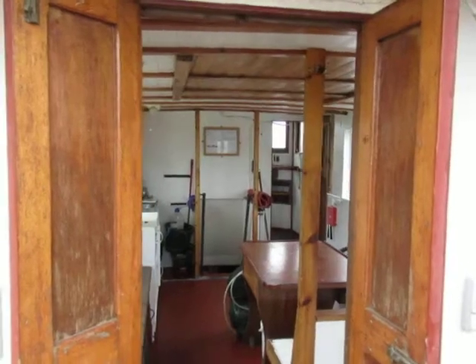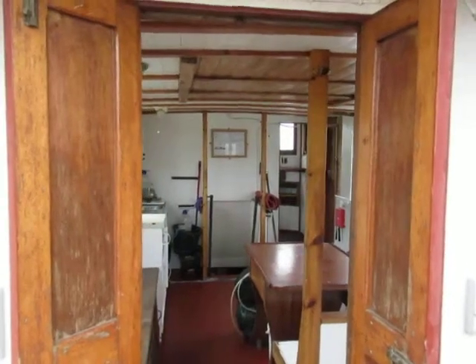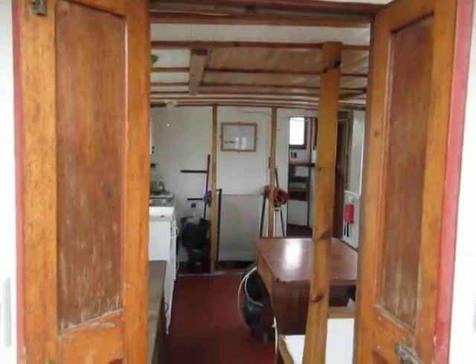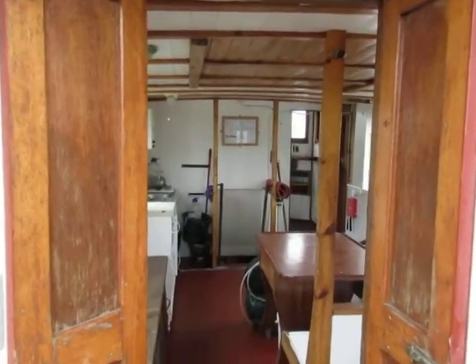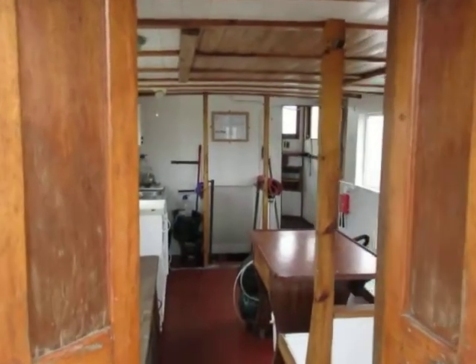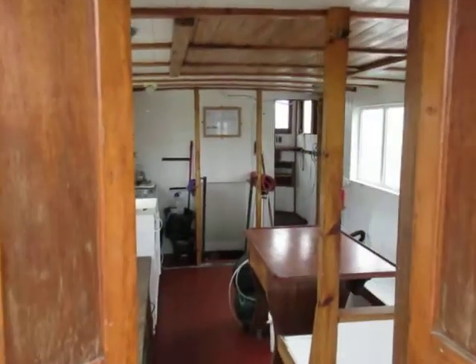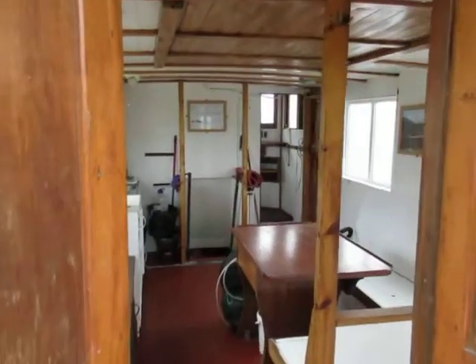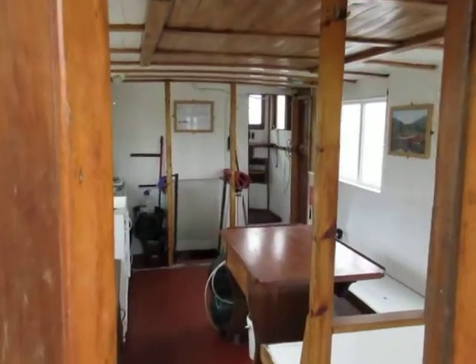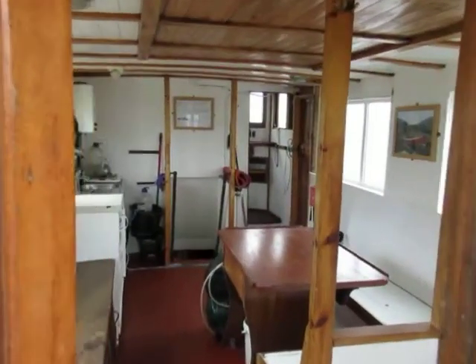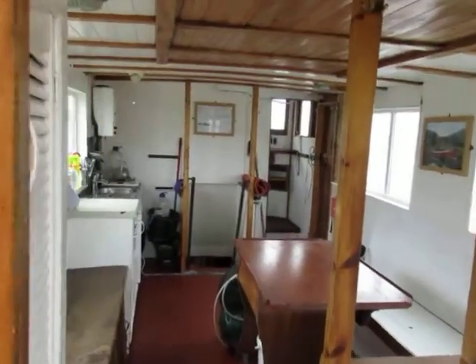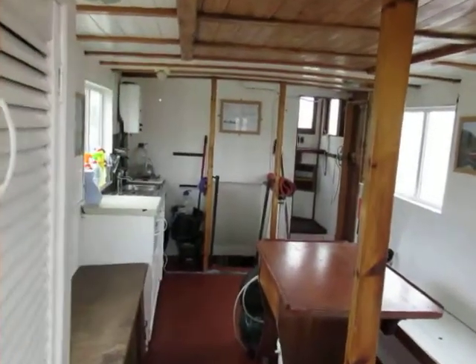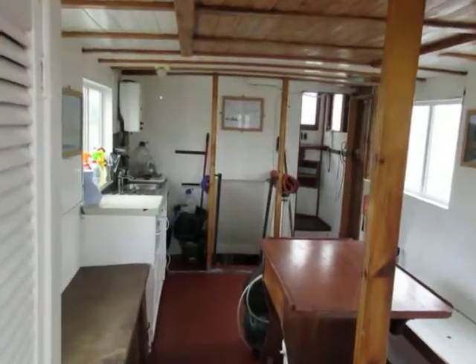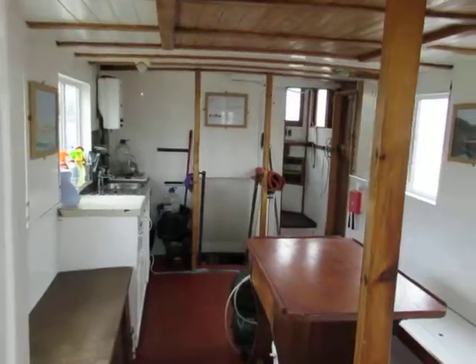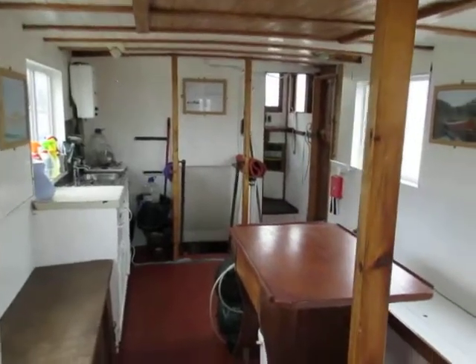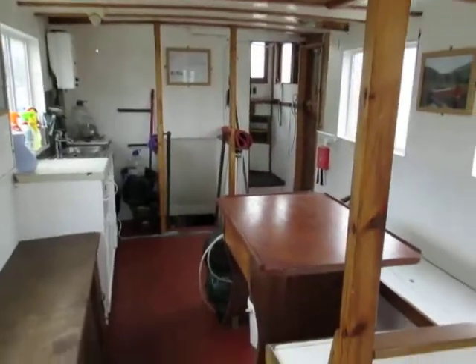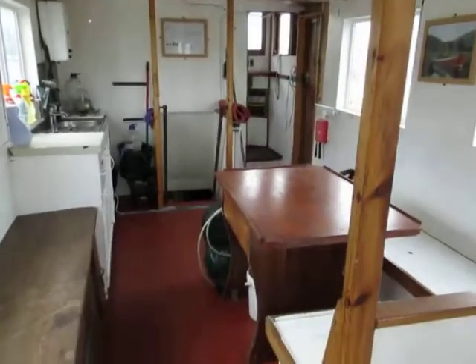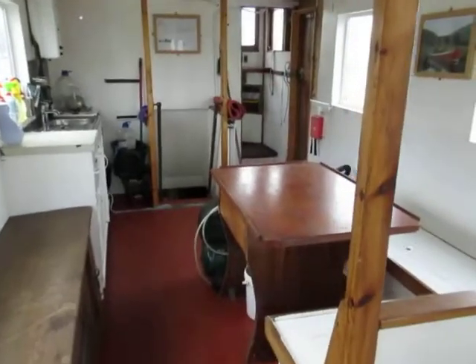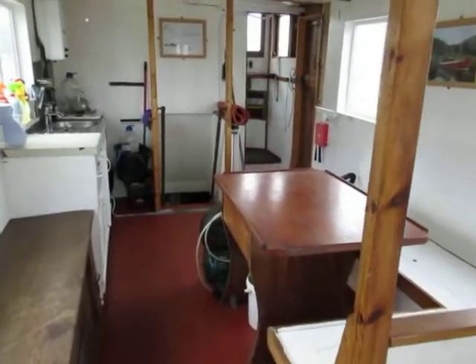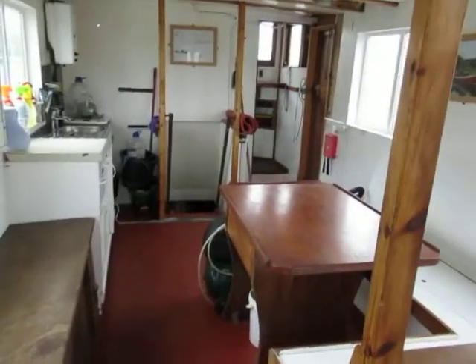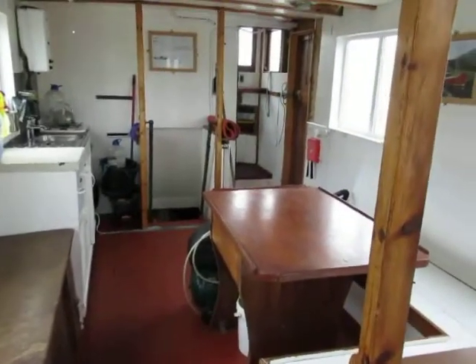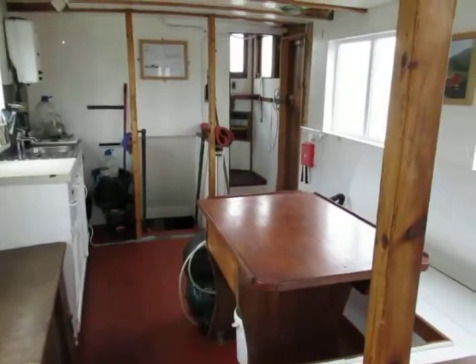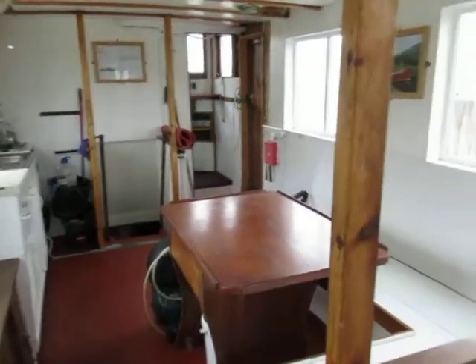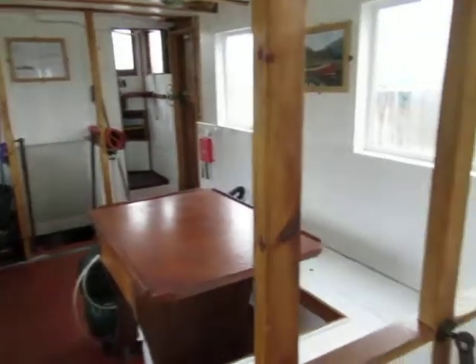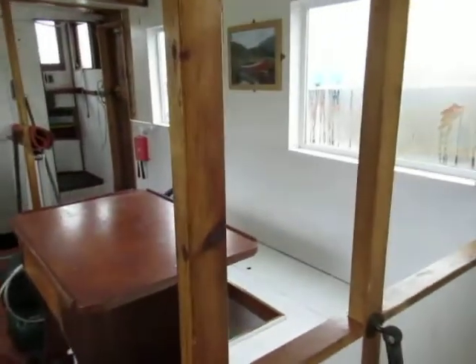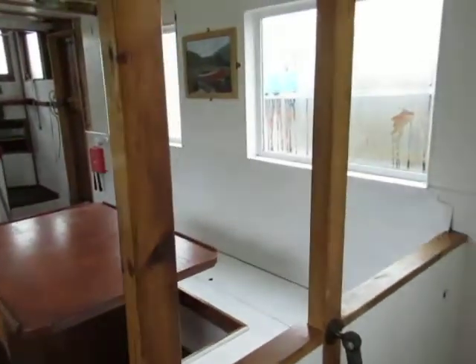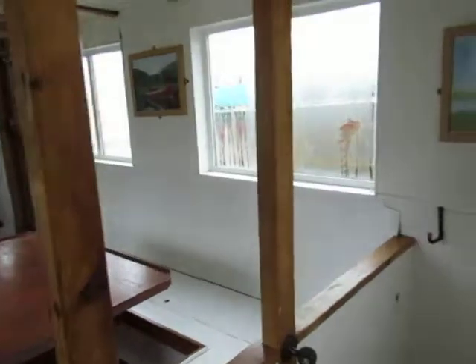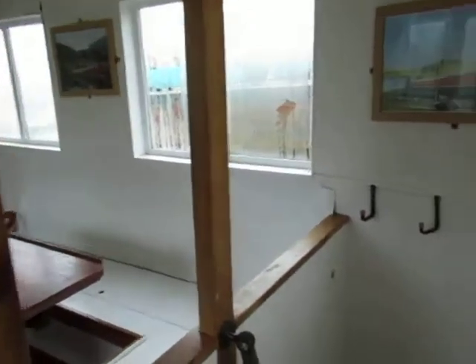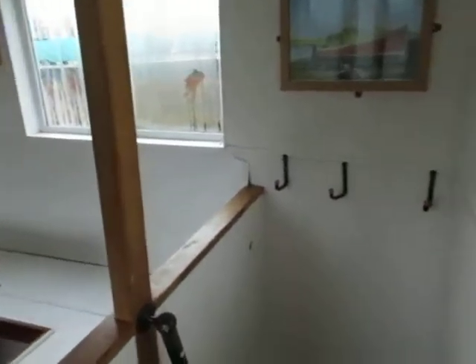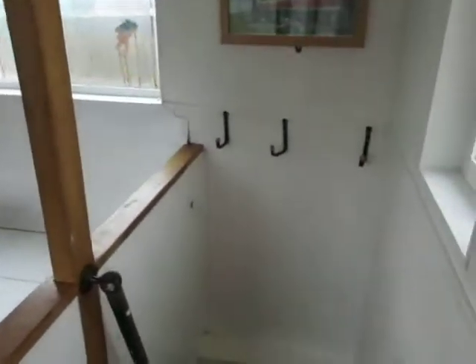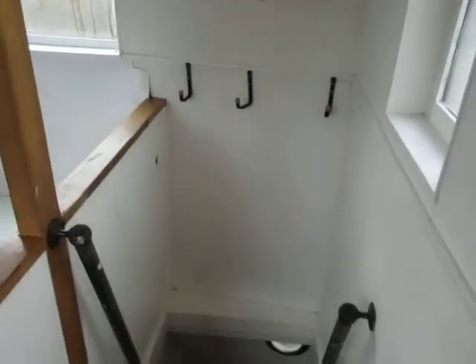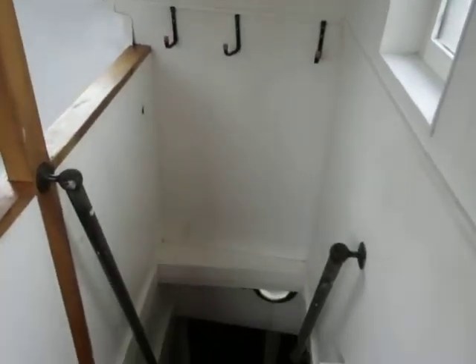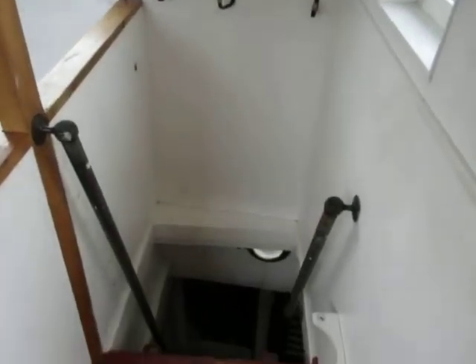This is Billy from Boat Shed Plymouth, having a quick look at the upper saloon and wheelhouse on a 65 foot converted fishing boat we've got down here in Plymouth.